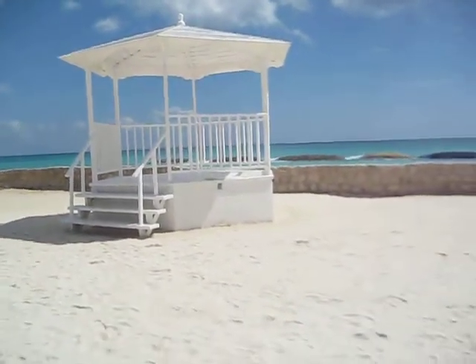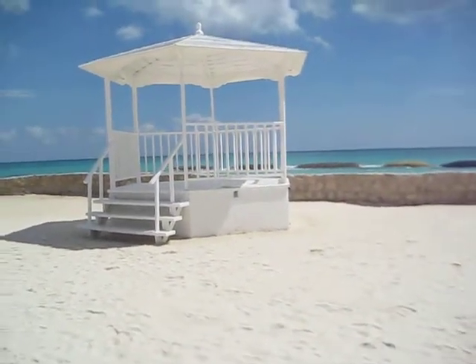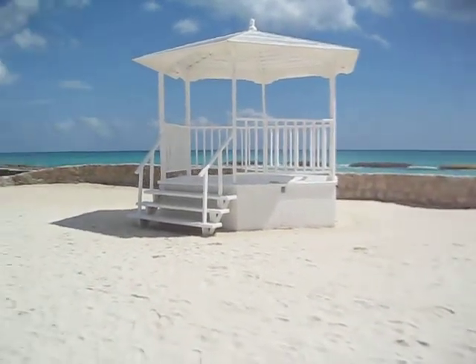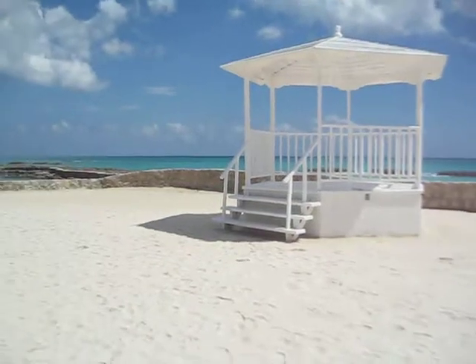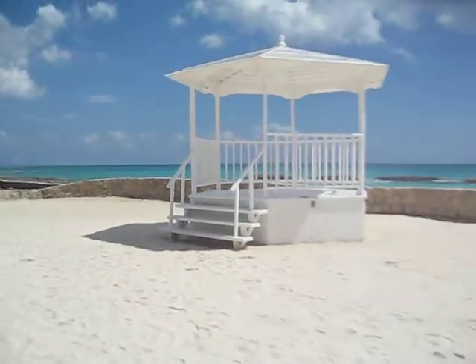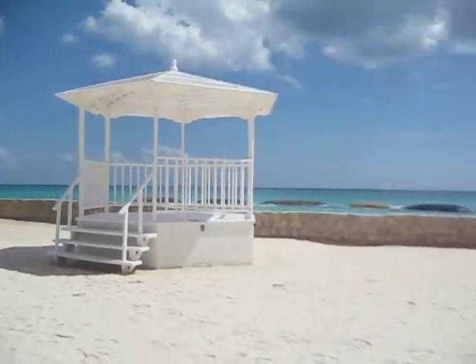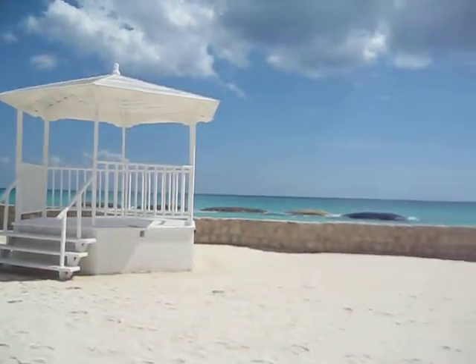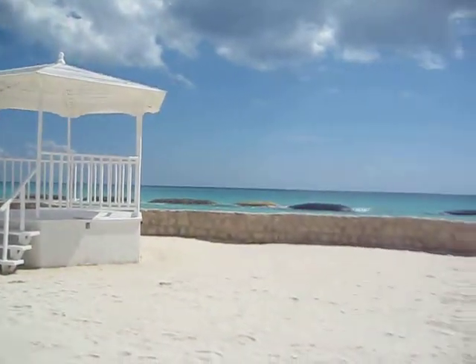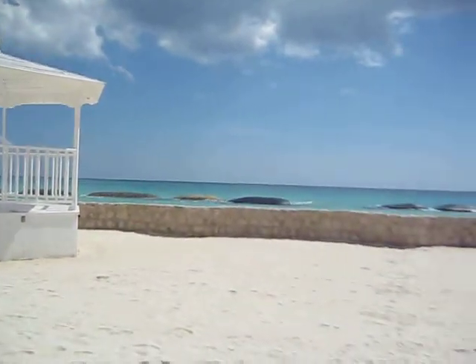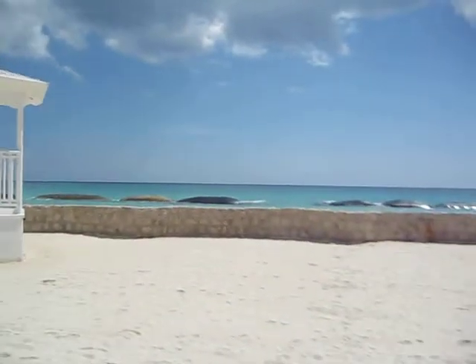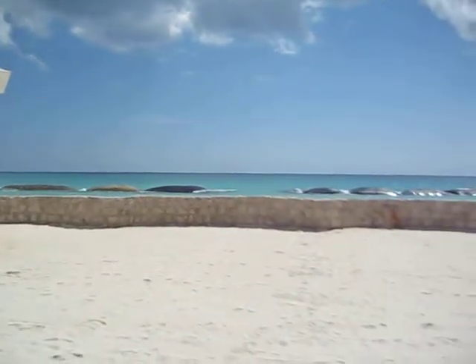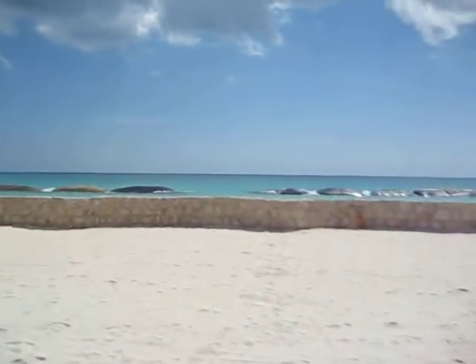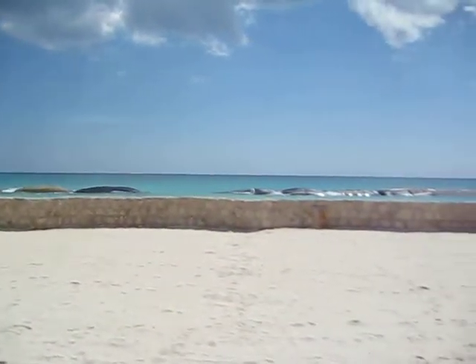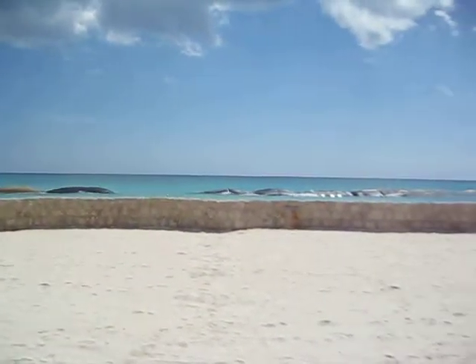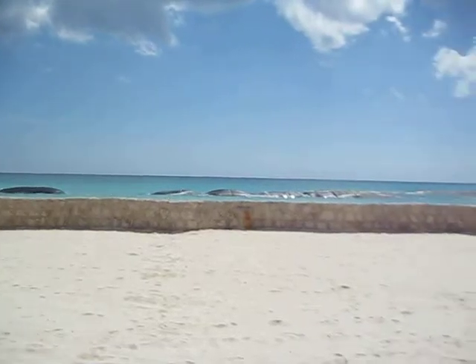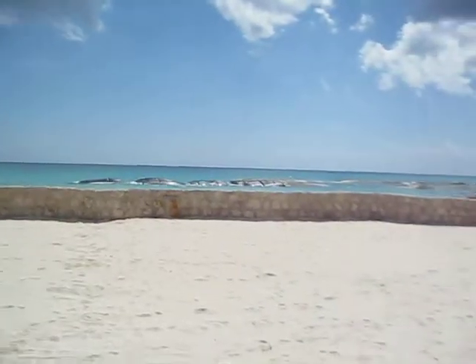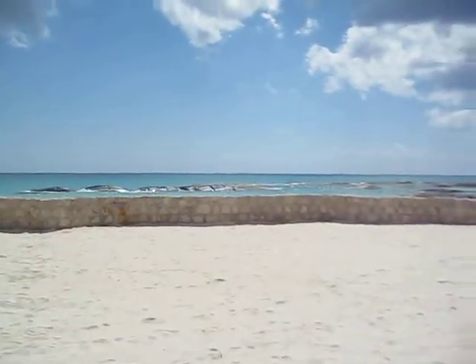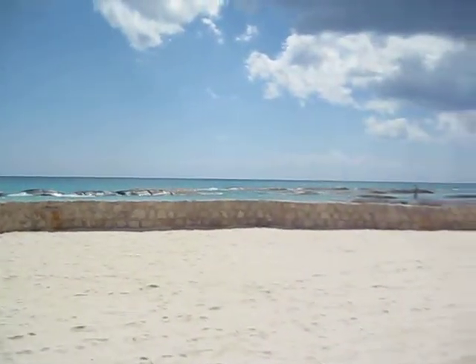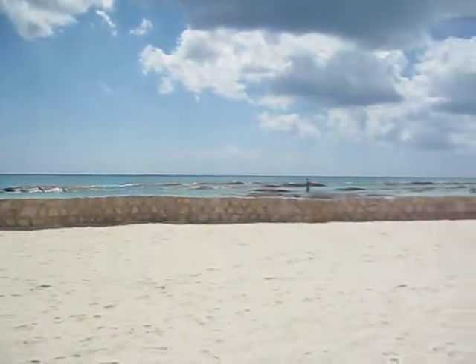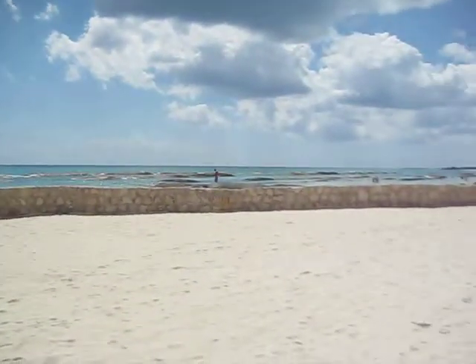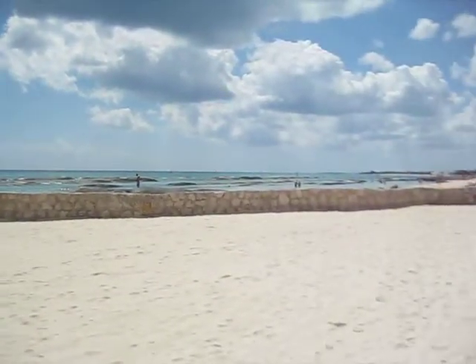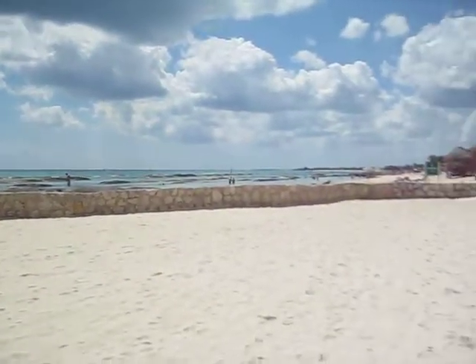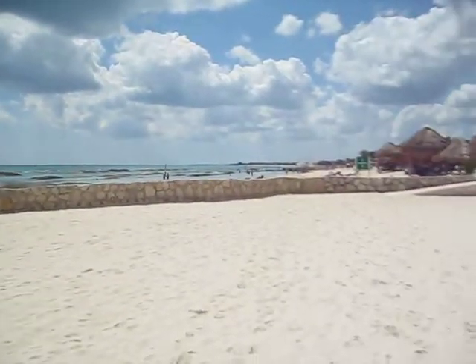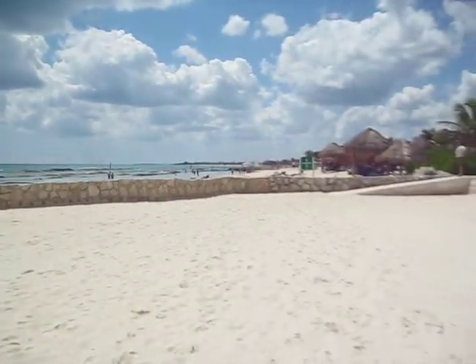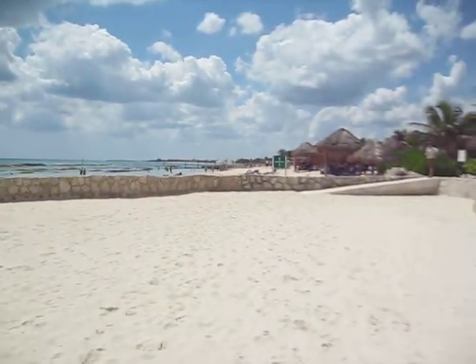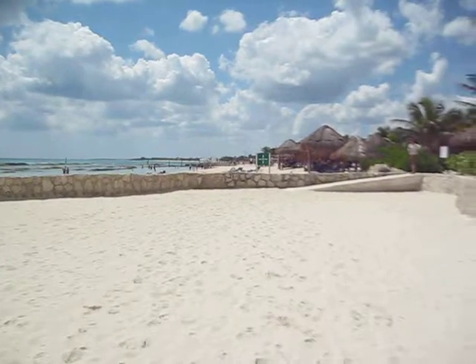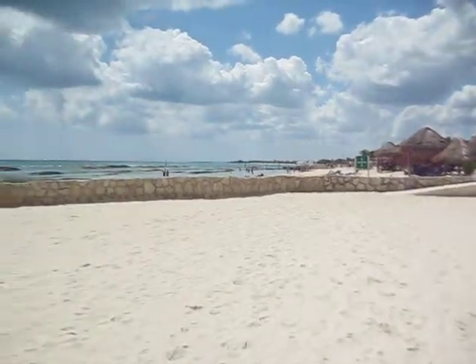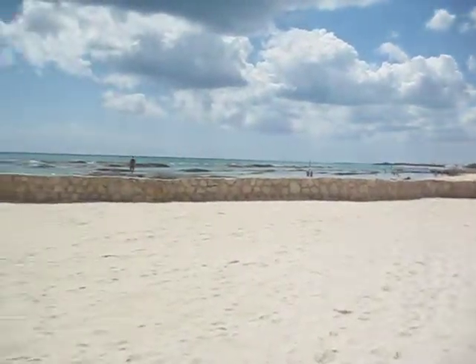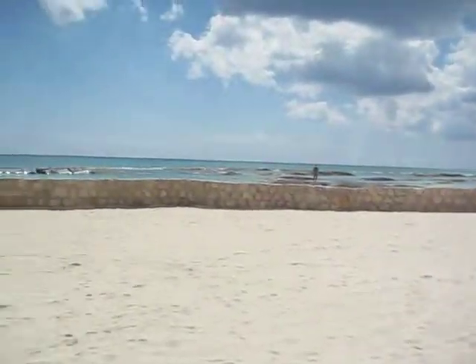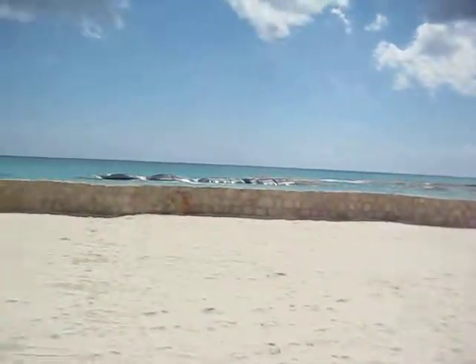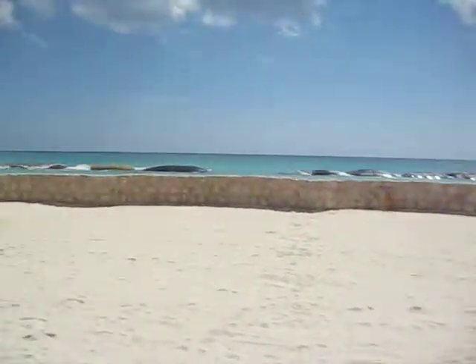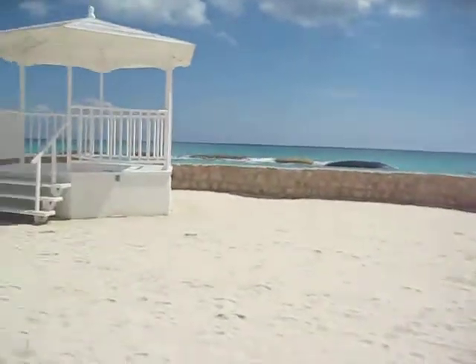This is a beachfront wedding gazebo. In the background you can see the wonderful ocean, and you can hear the waves in the back. This is a huge private space with nice white sand. You can accommodate up to as many guests as you could possibly imagine.